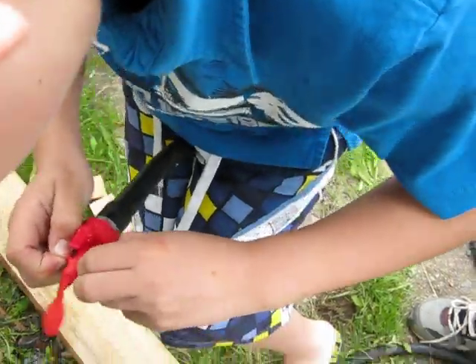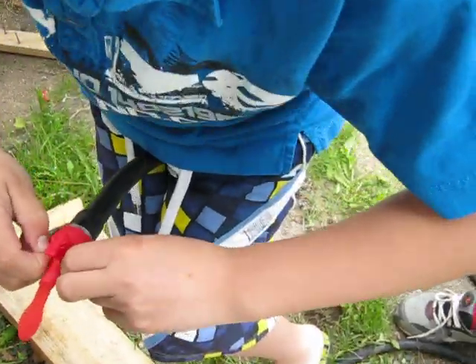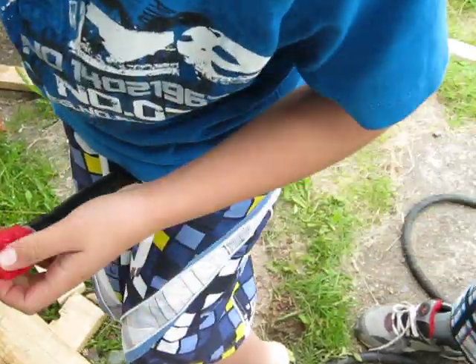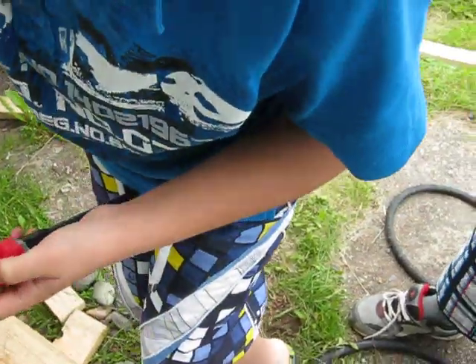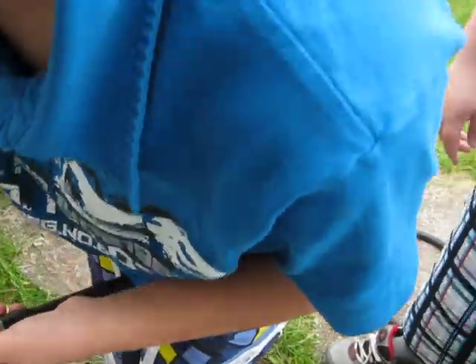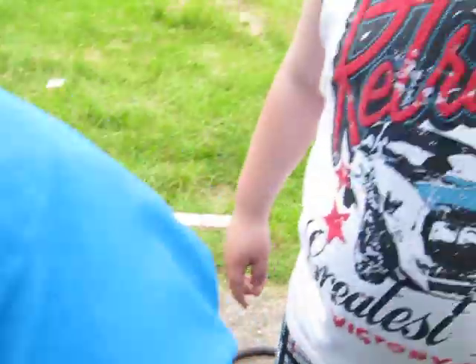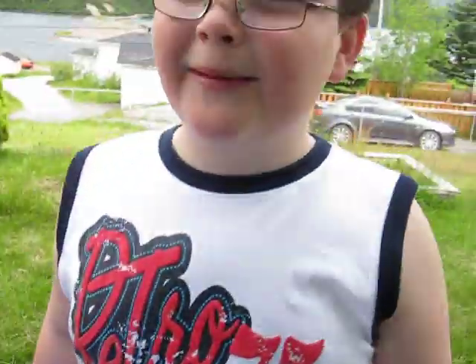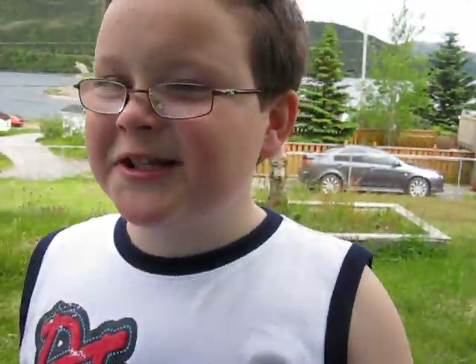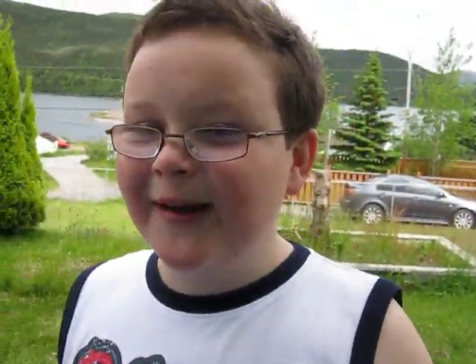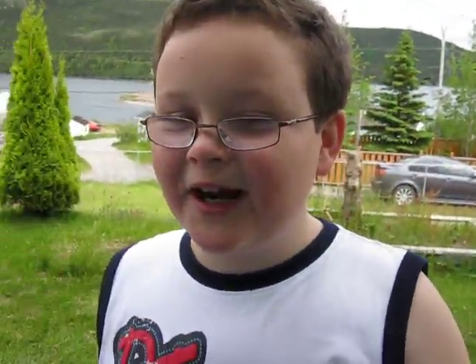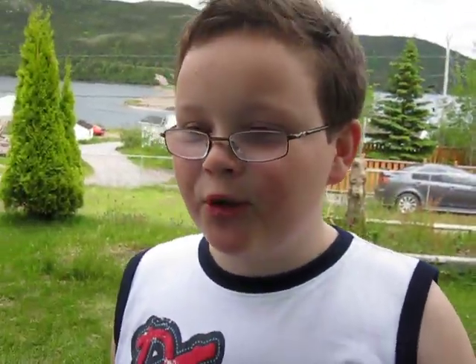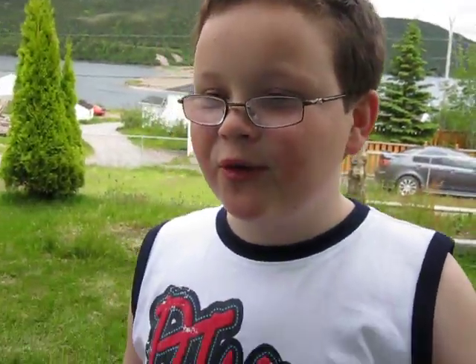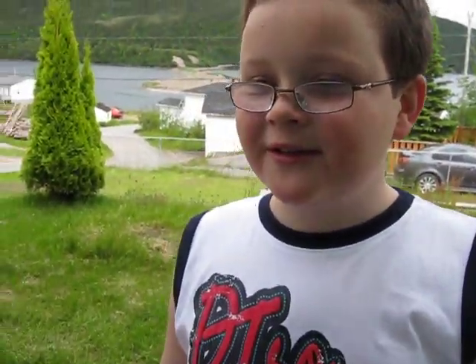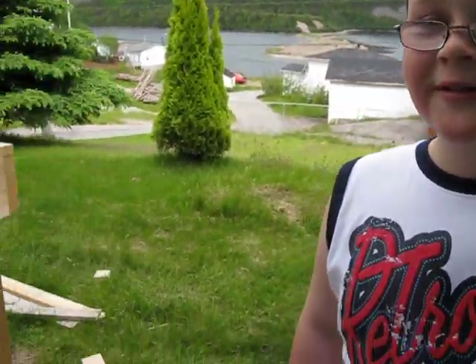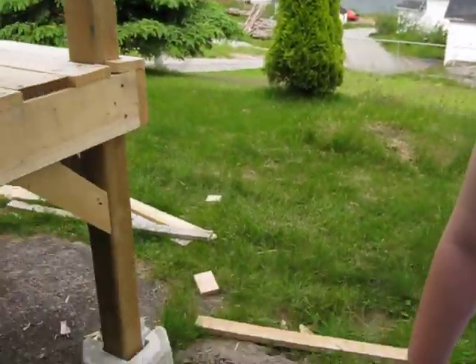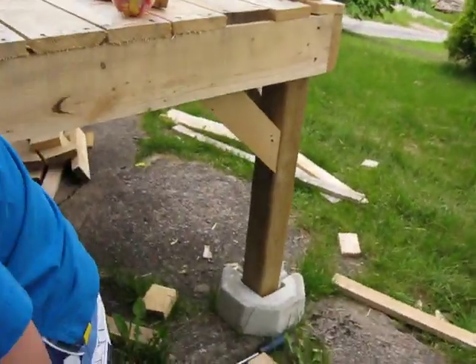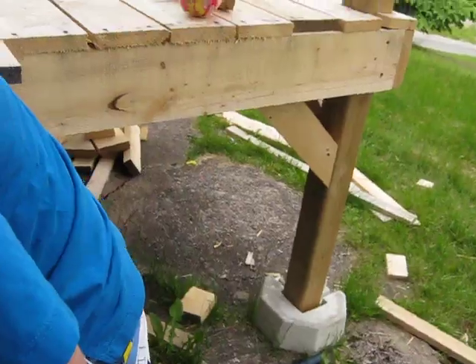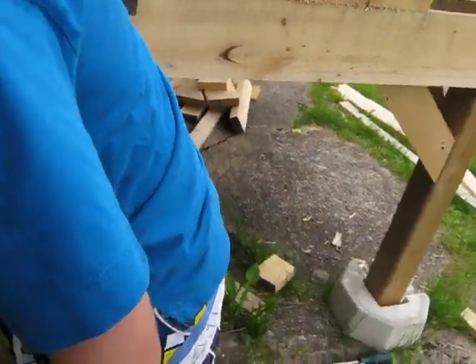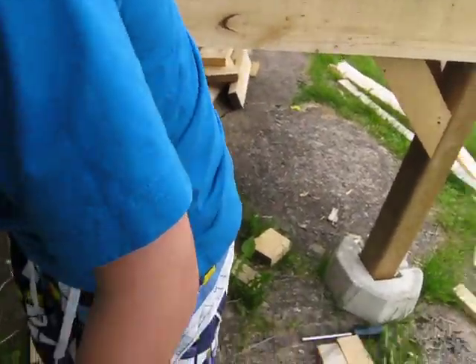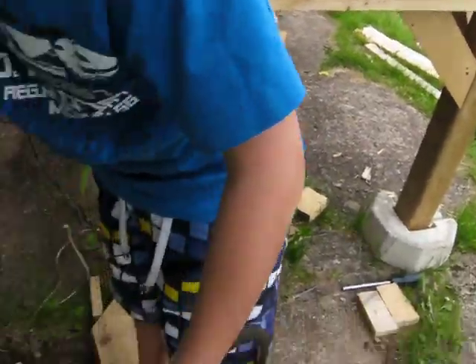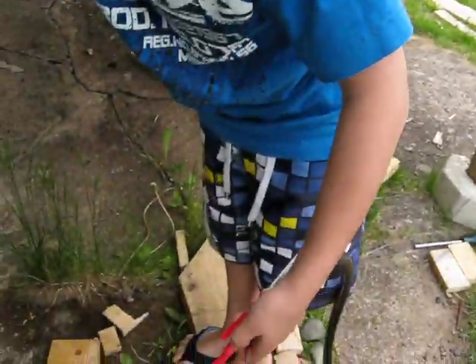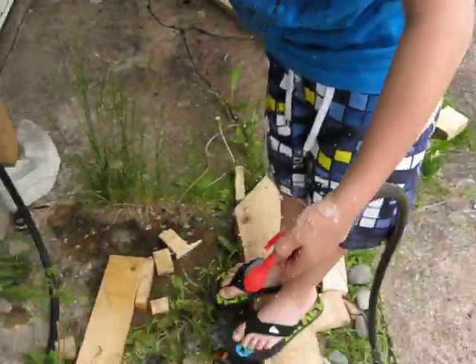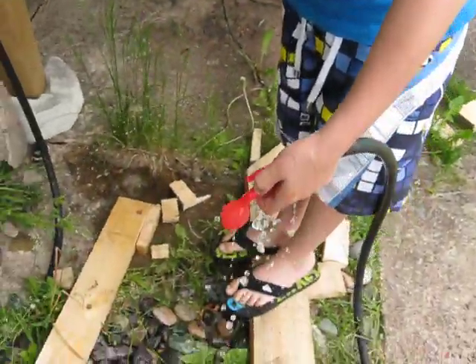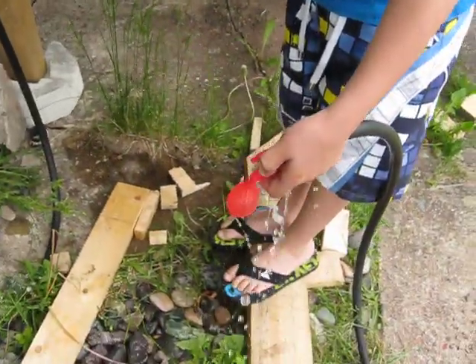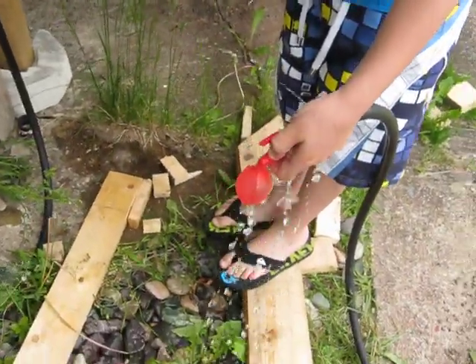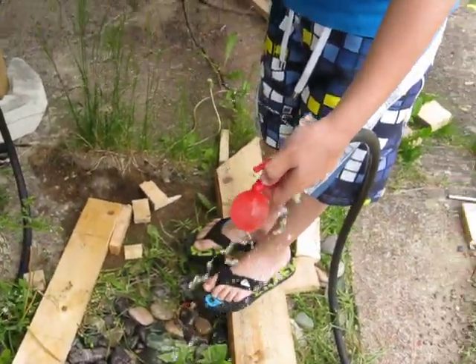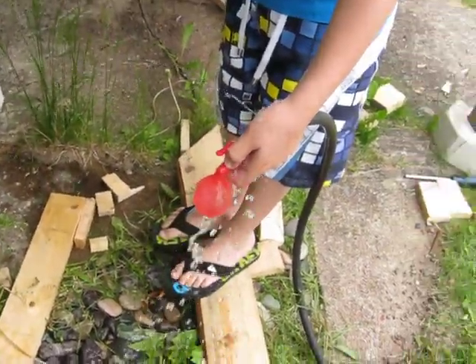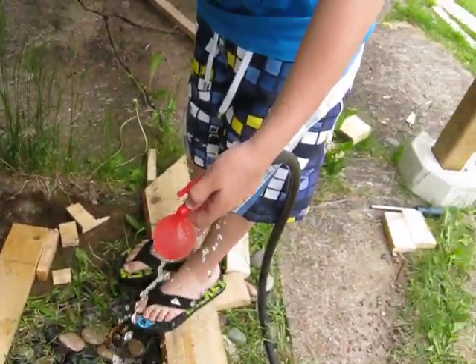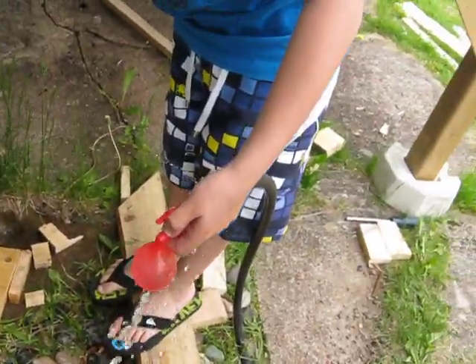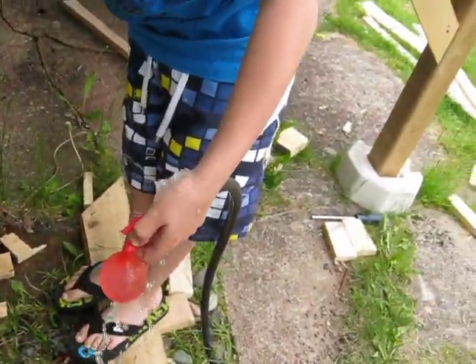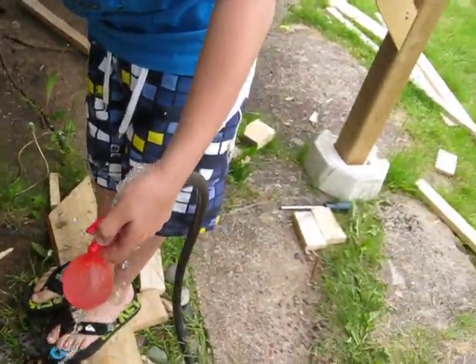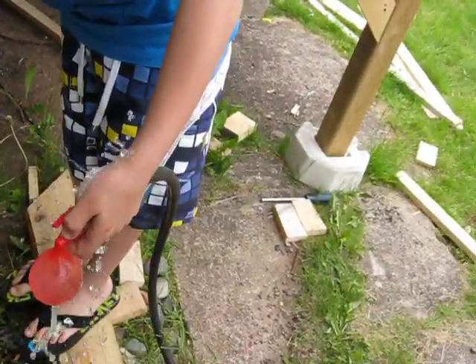Hey, George. If this experiment gets me wet, can I soak you? Oh. Don't worry.